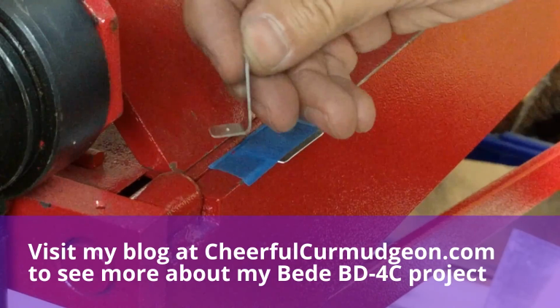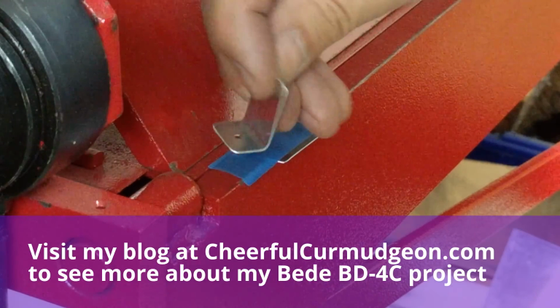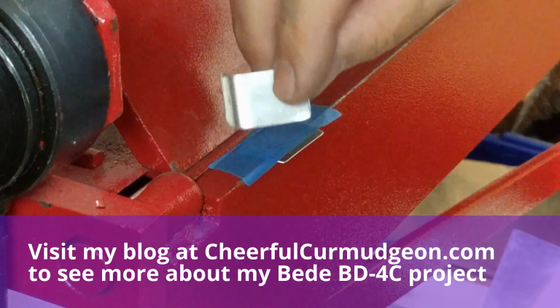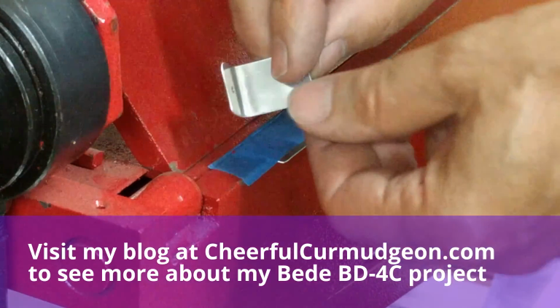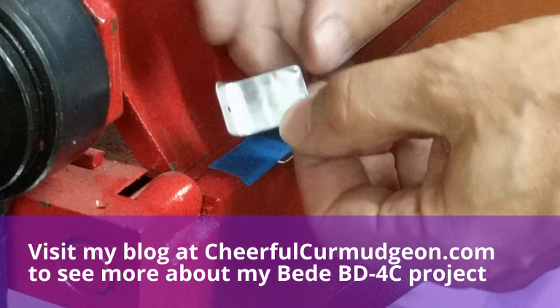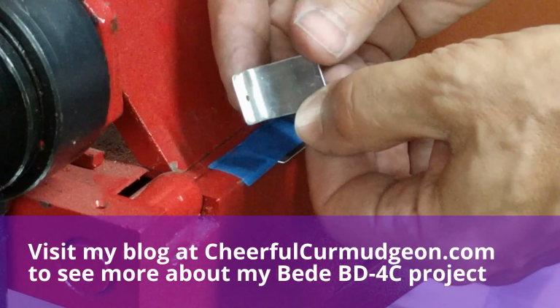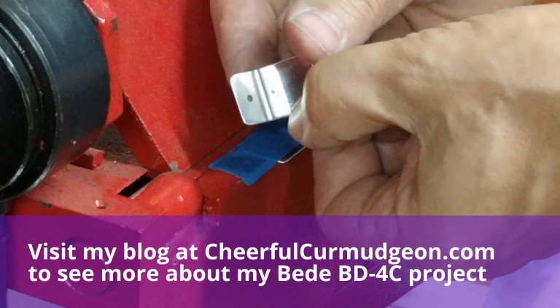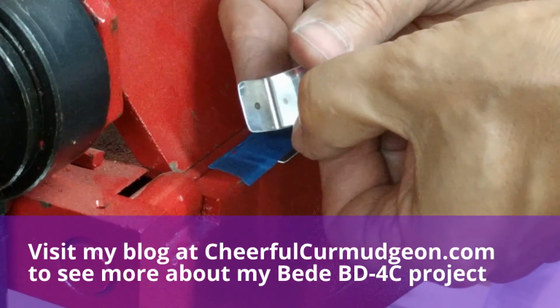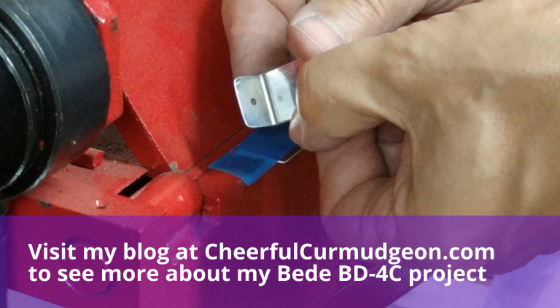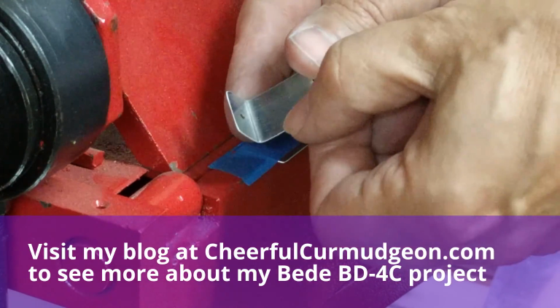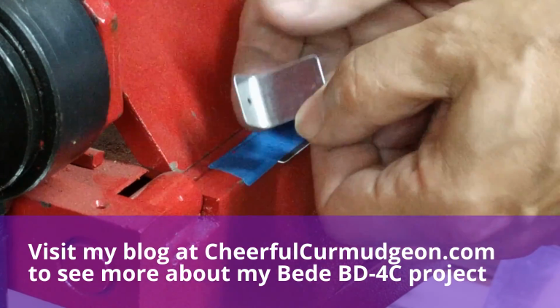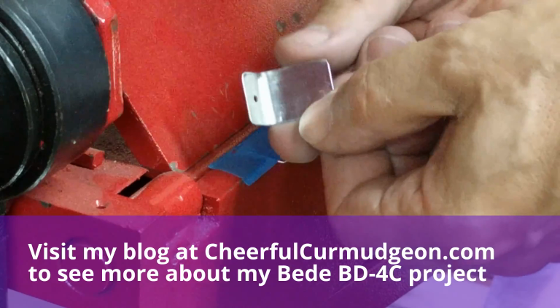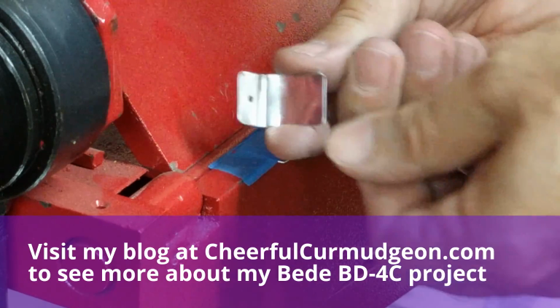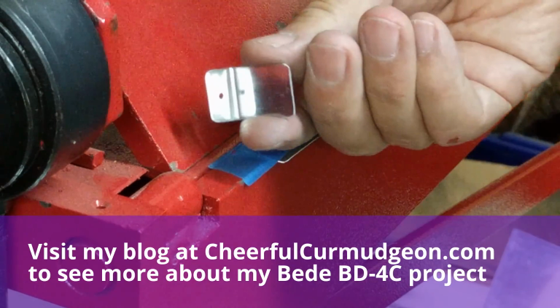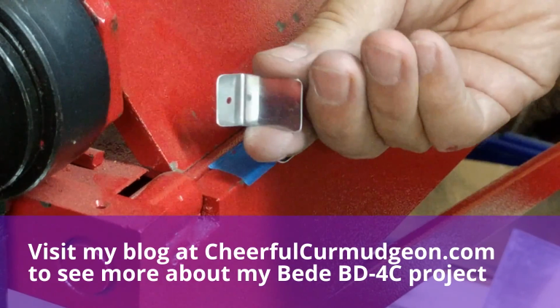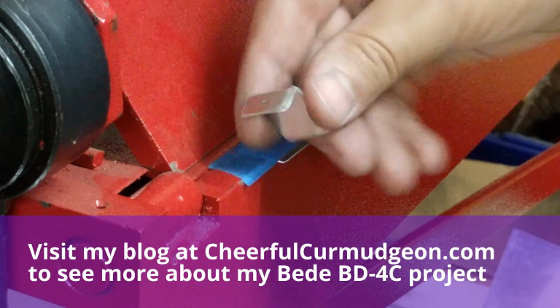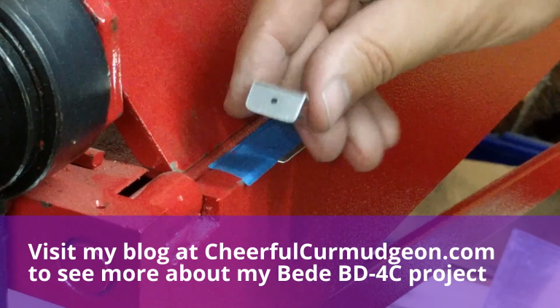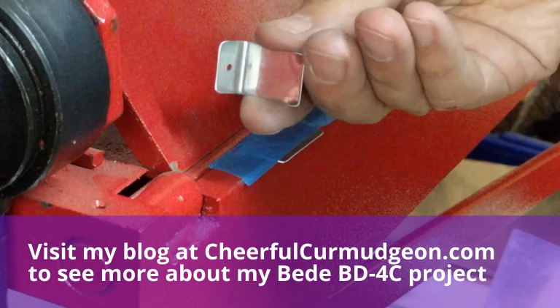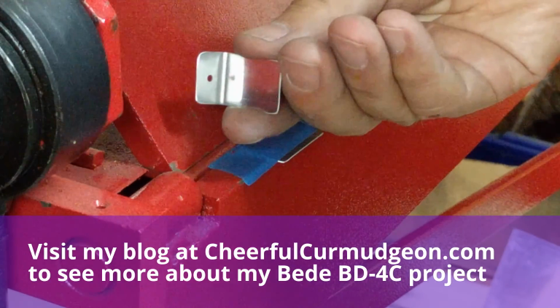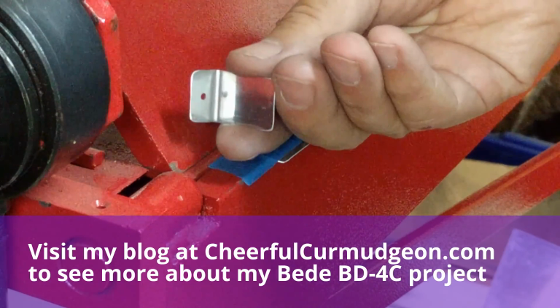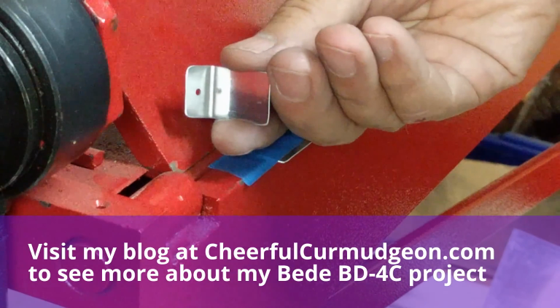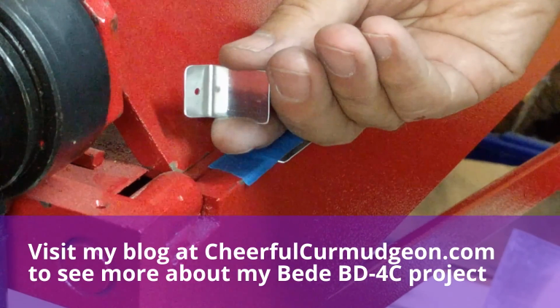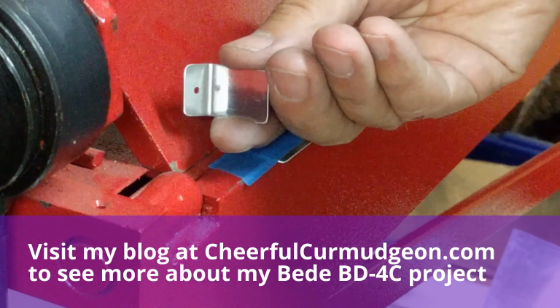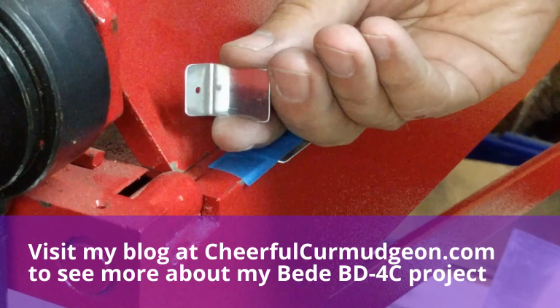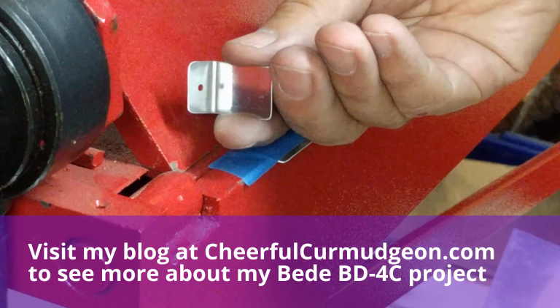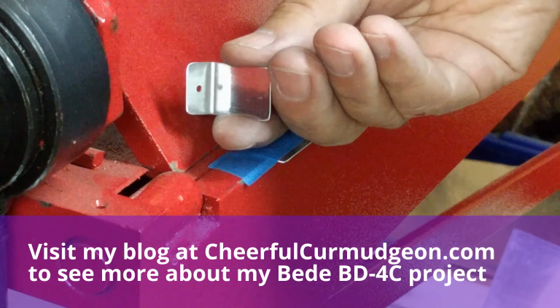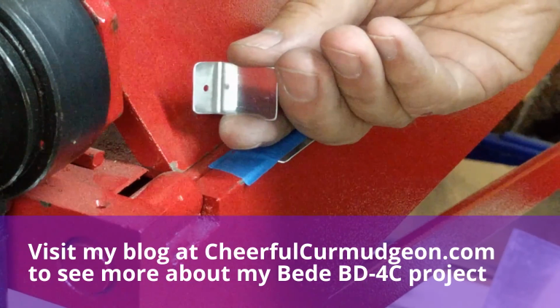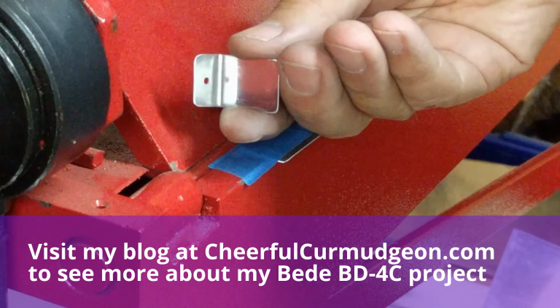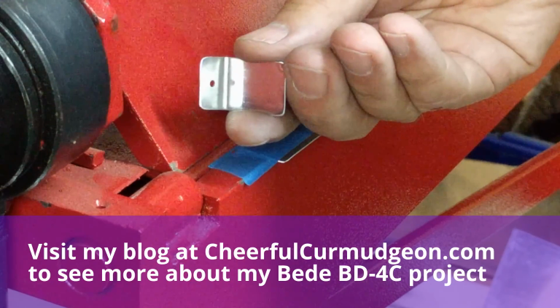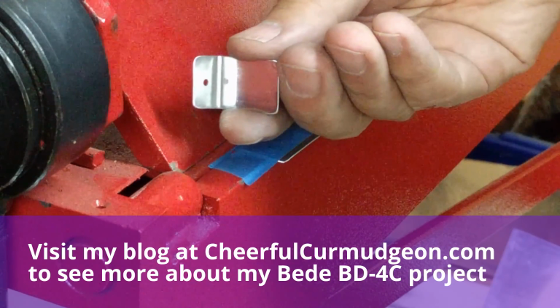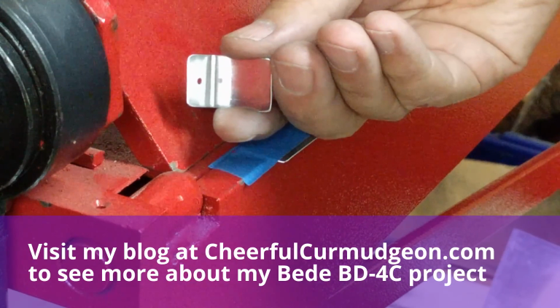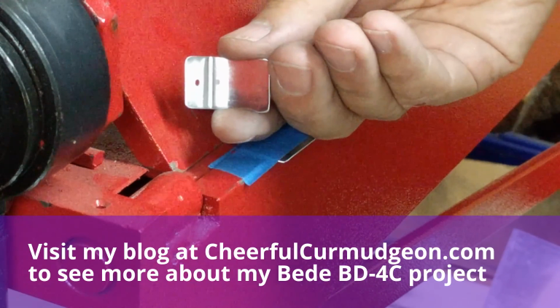You too can do this. This job is waiting for you to come over and help out — just 23 more of these to make. So come on over. This is Art, the guy building the BD-4C airplane. Love to have your help. Come on over.